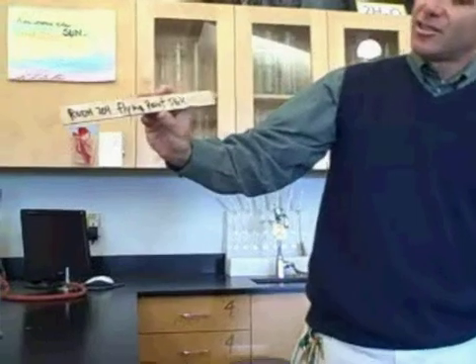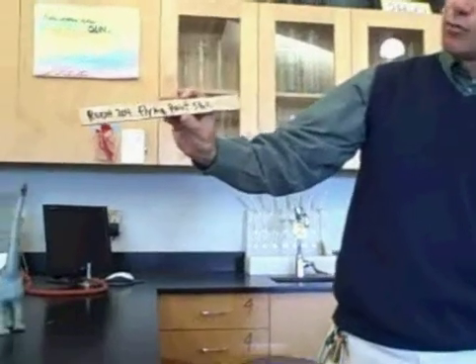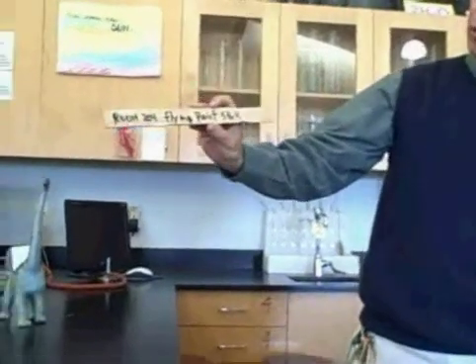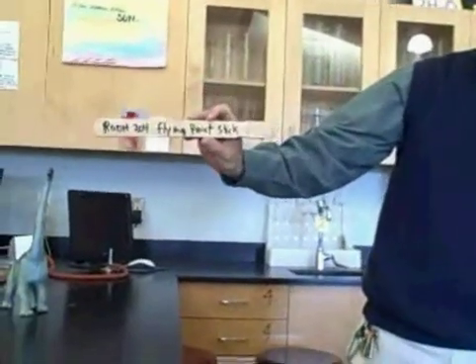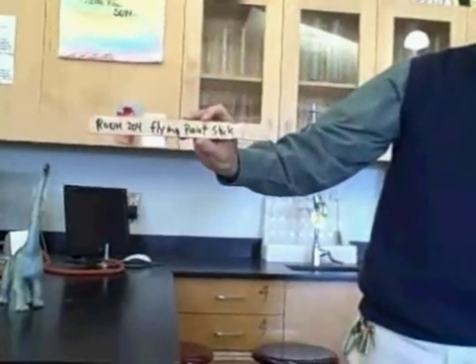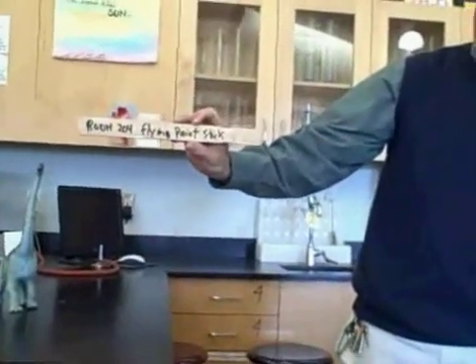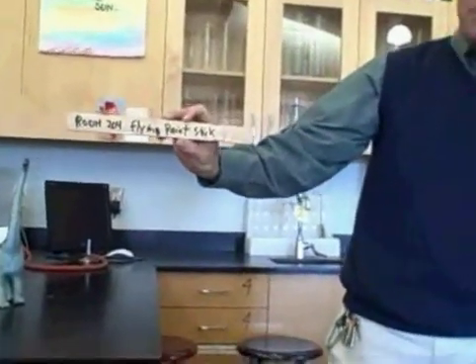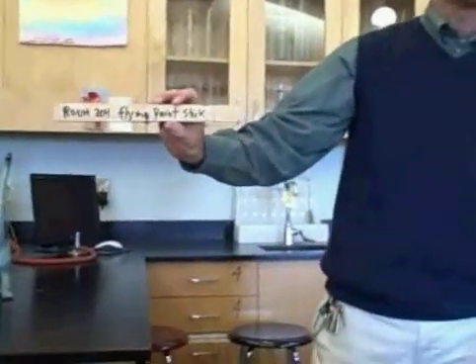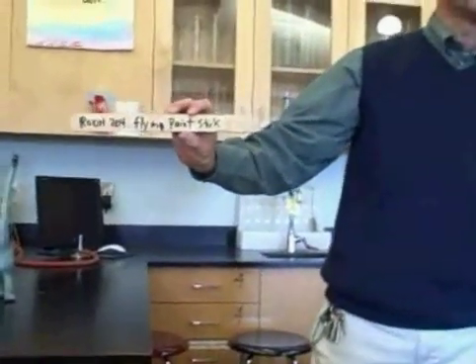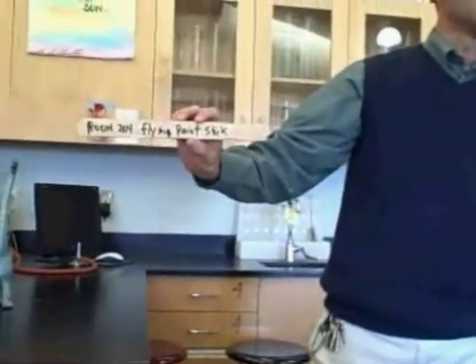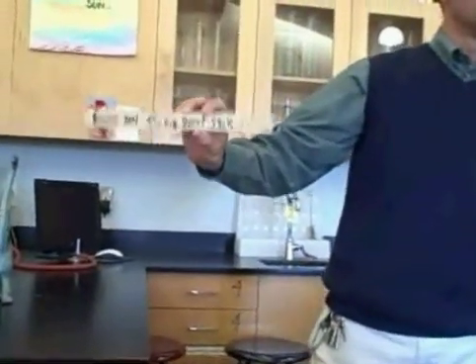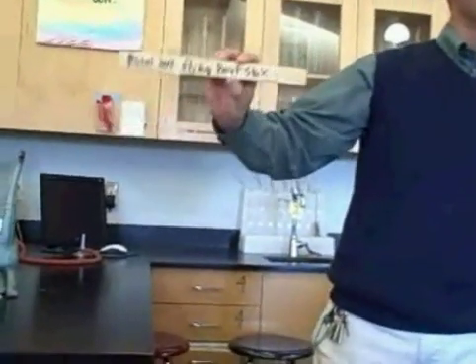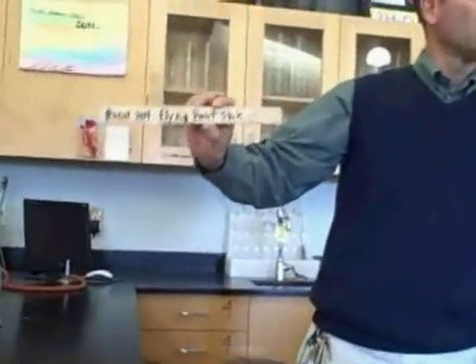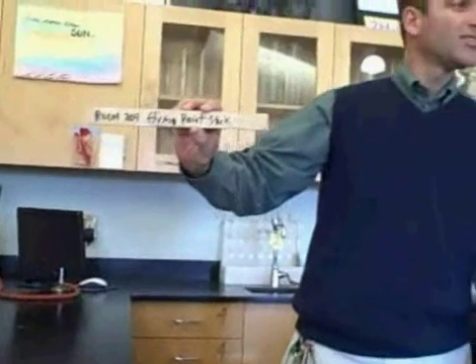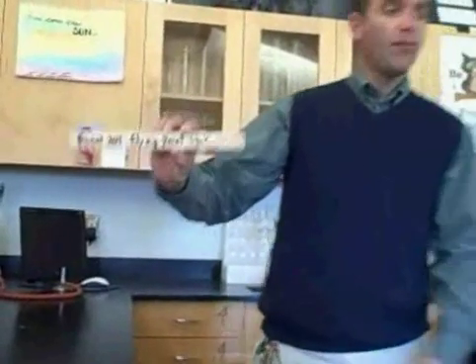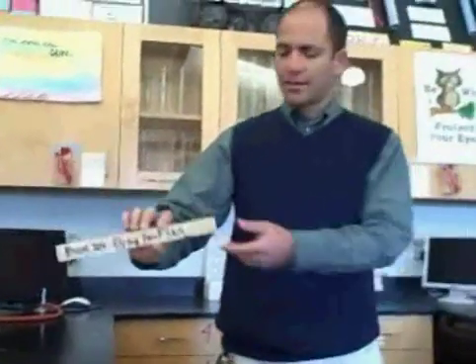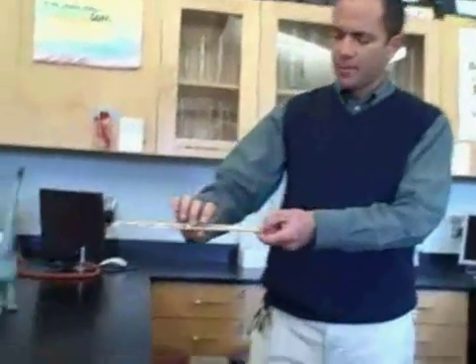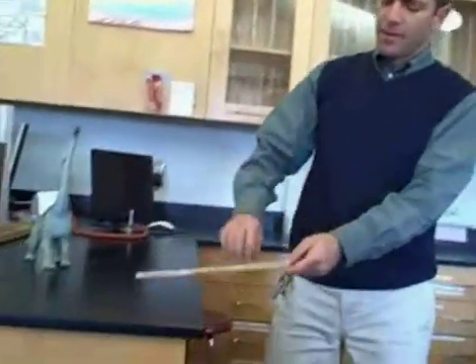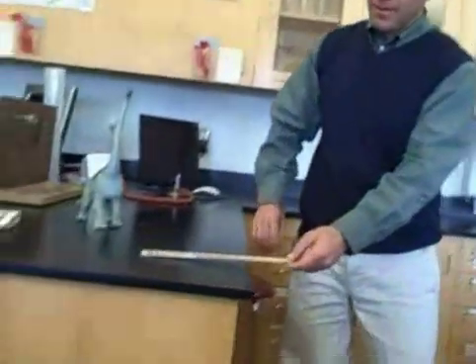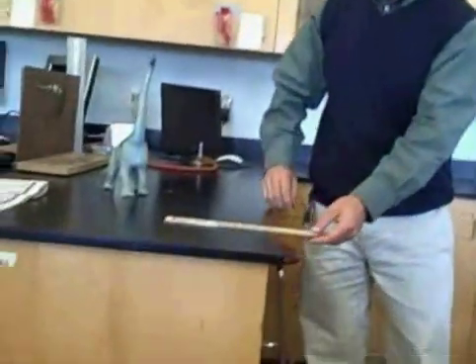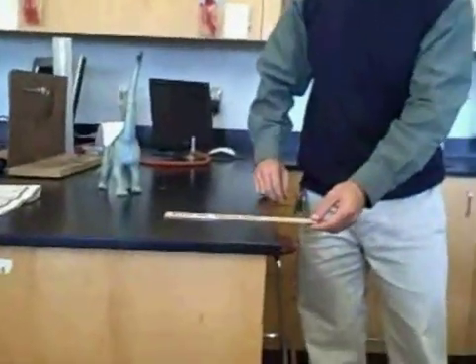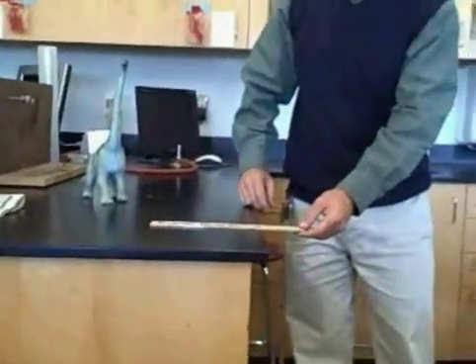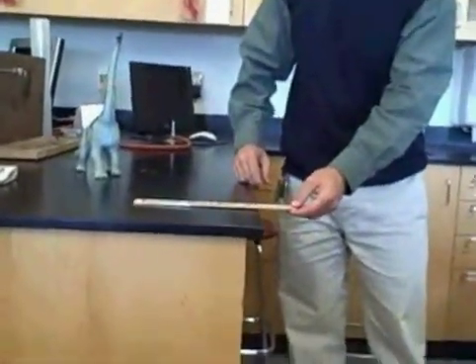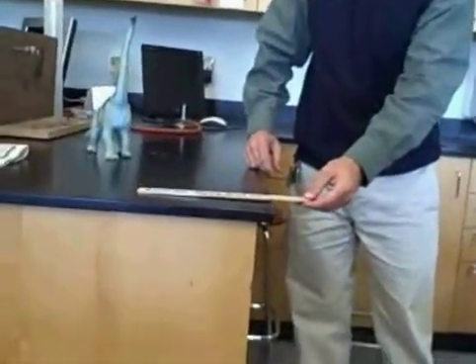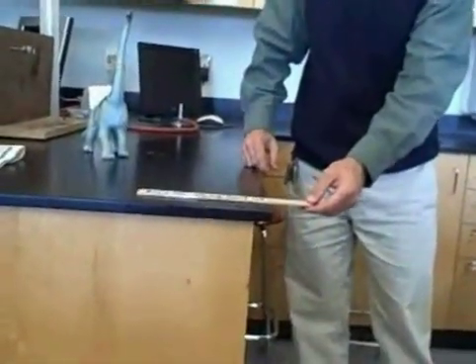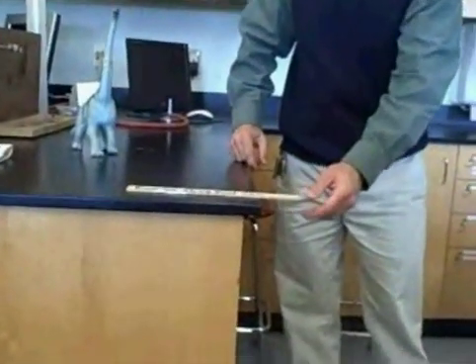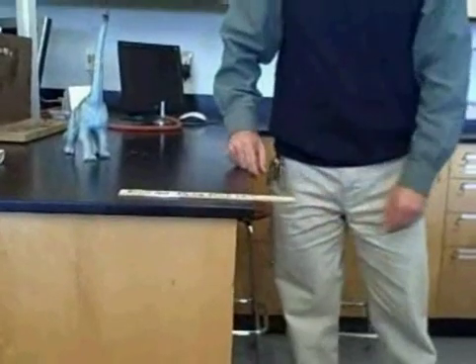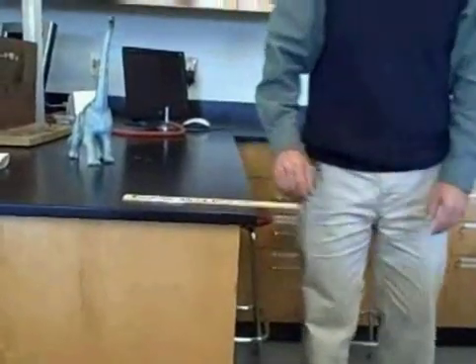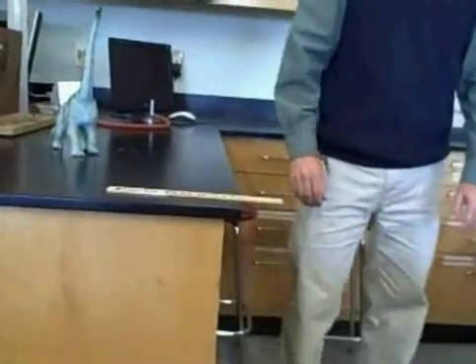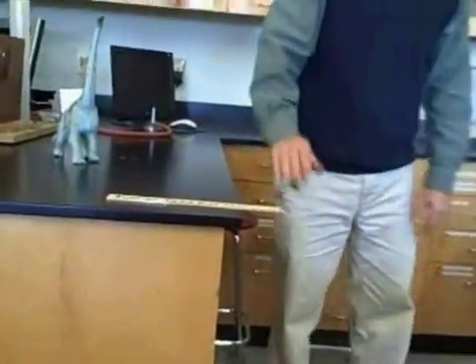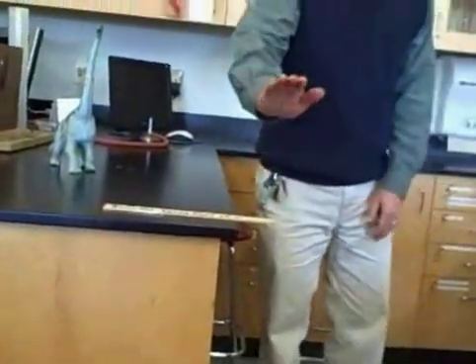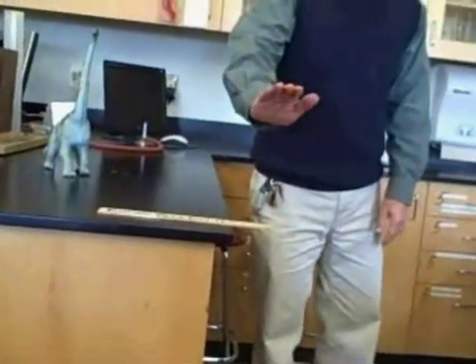This is the Room 204 Flying Paint Stick. I want to show you why it's called that. If I take the paint stick like this, and I put it on the edge of the table, and I go like this.